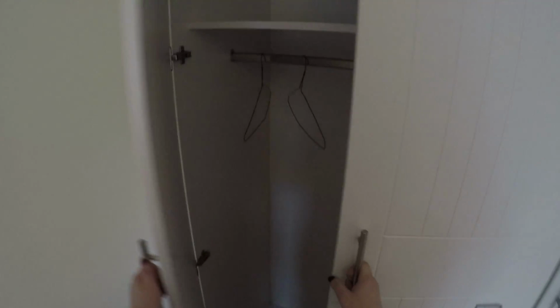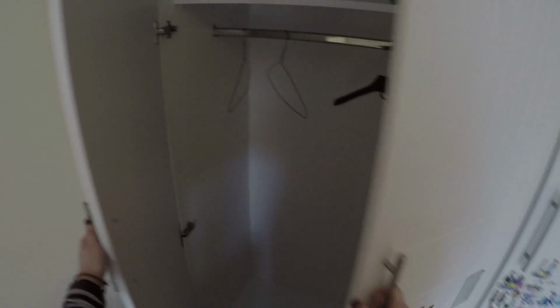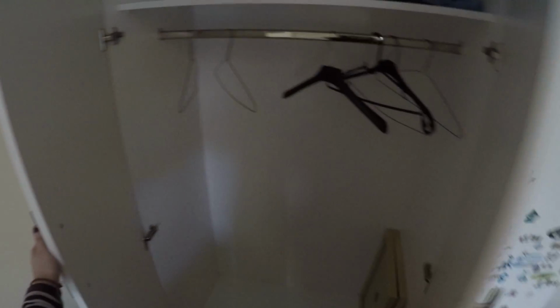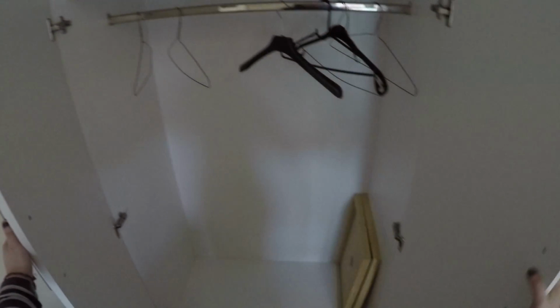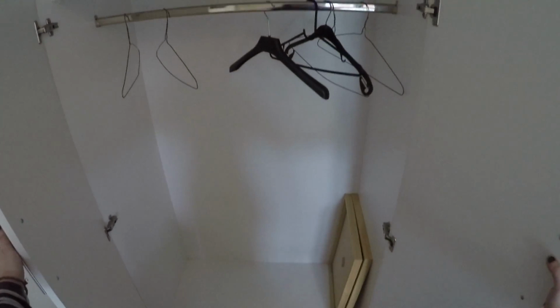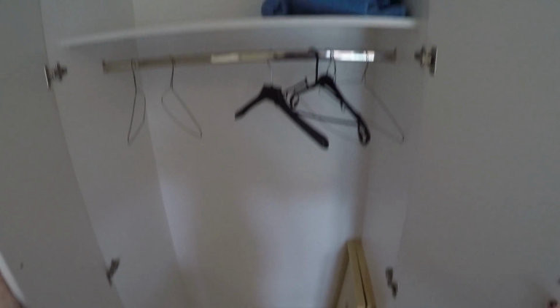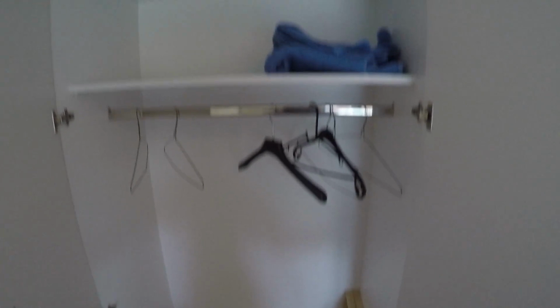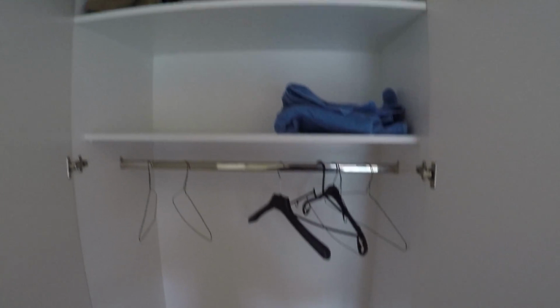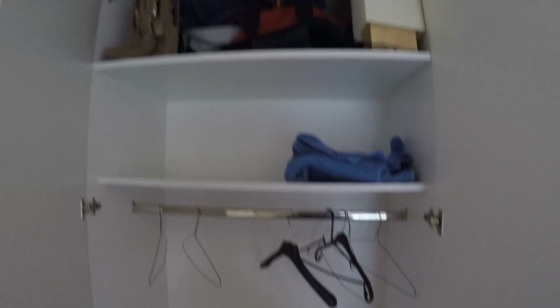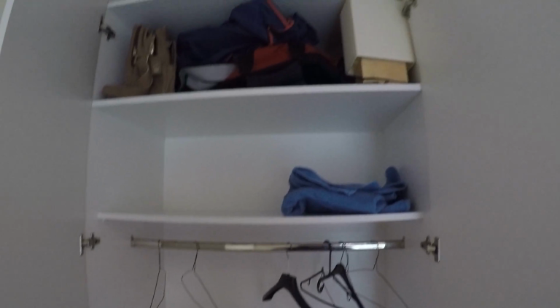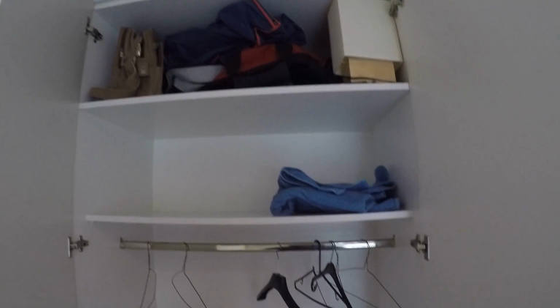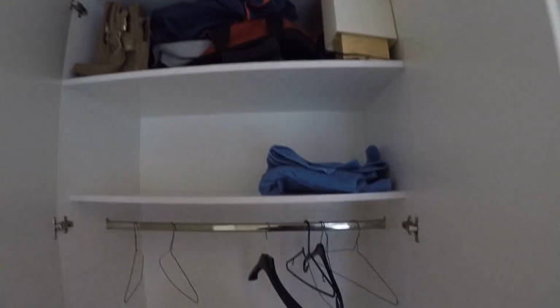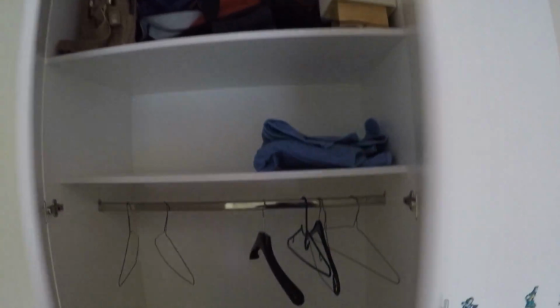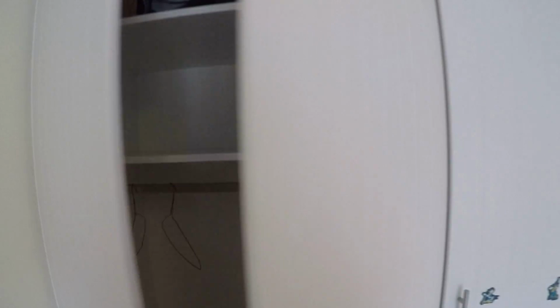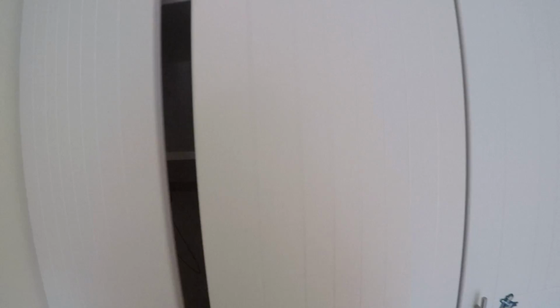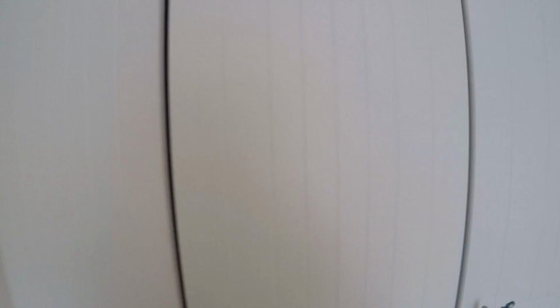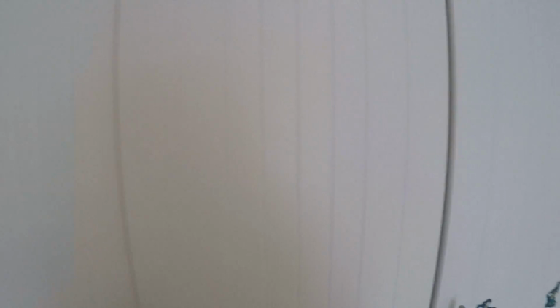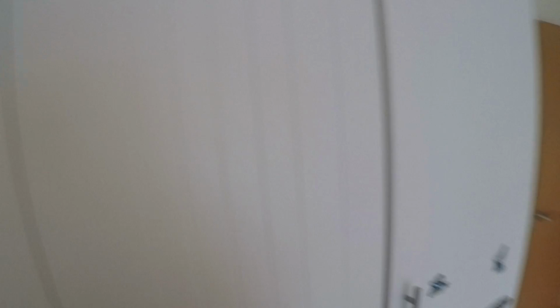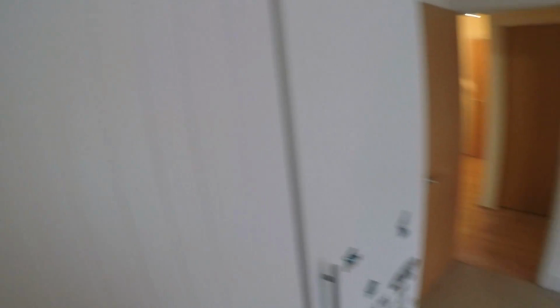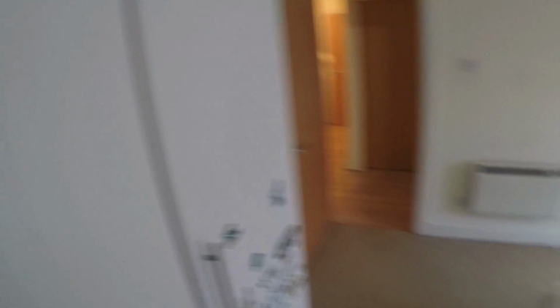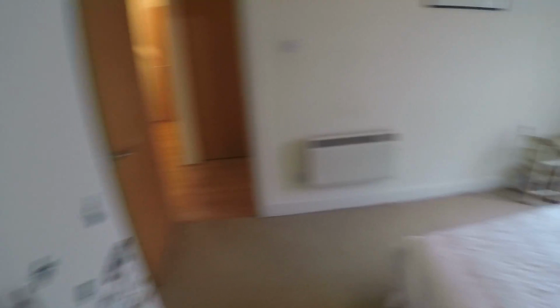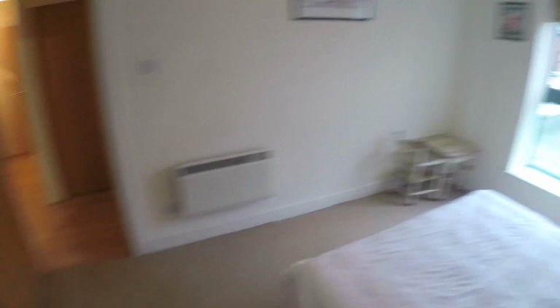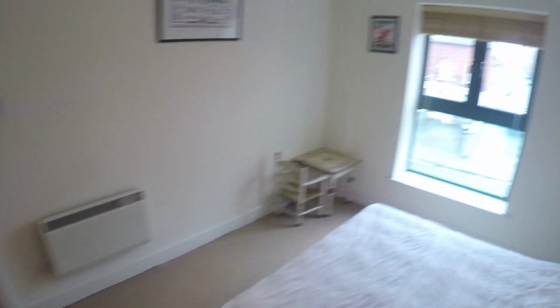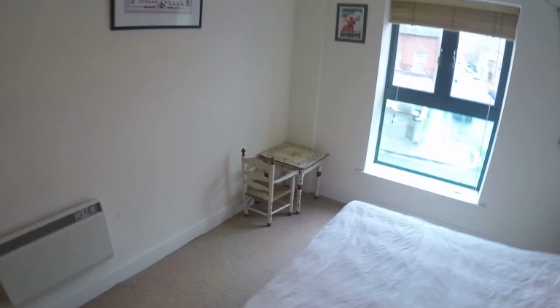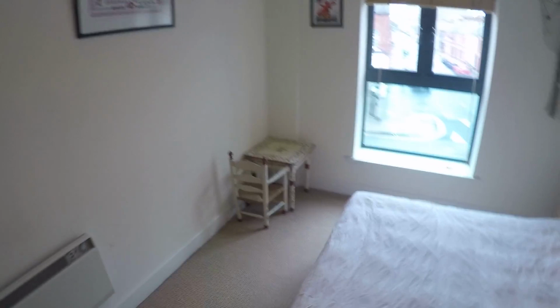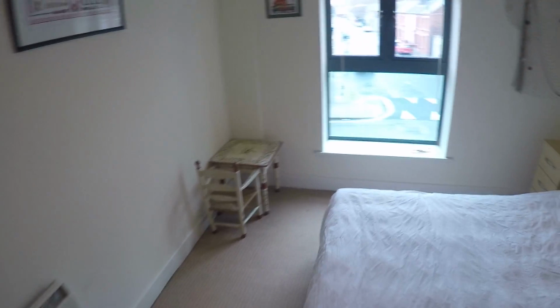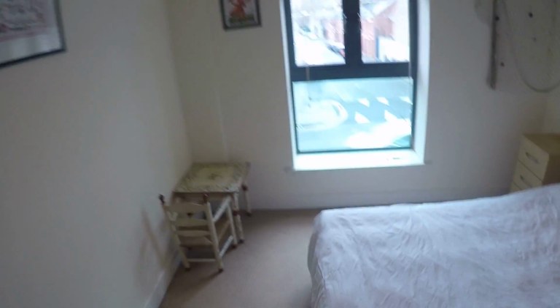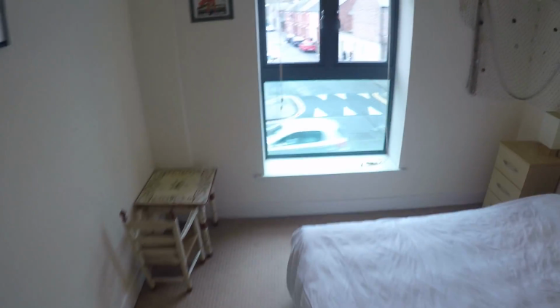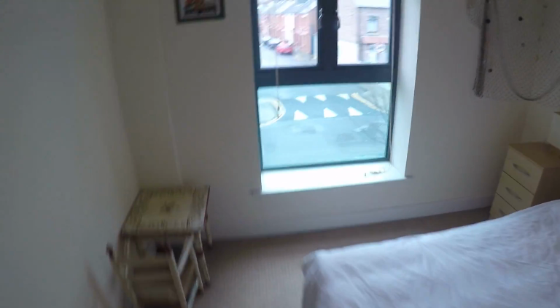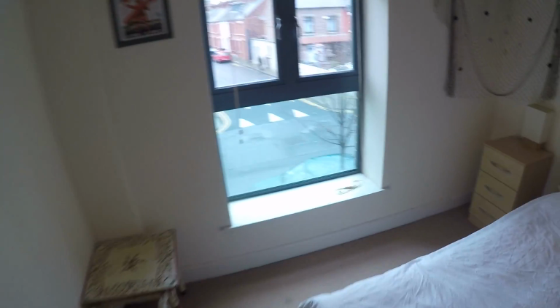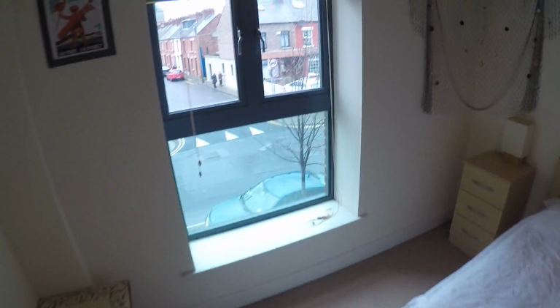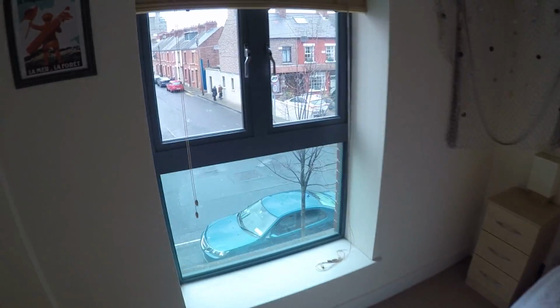Here is the closet. It's nice and spacious. And here is the view from the window.